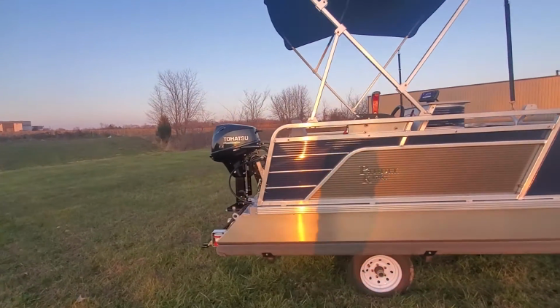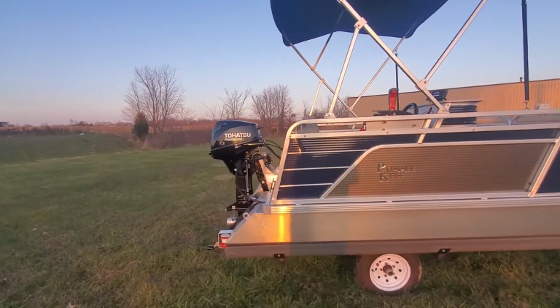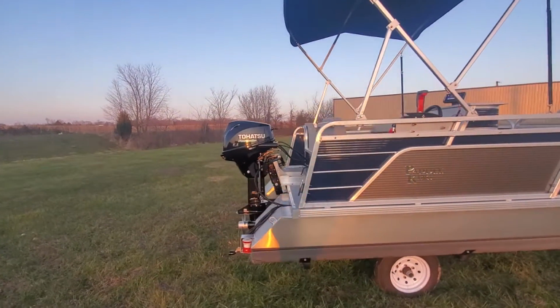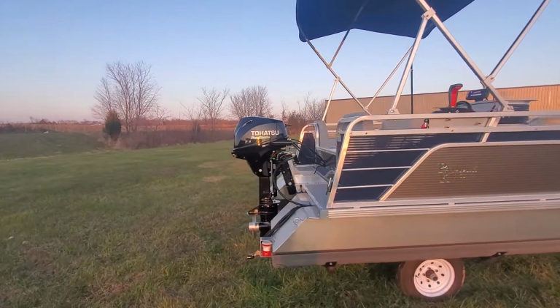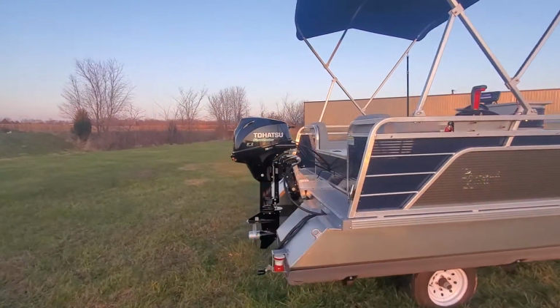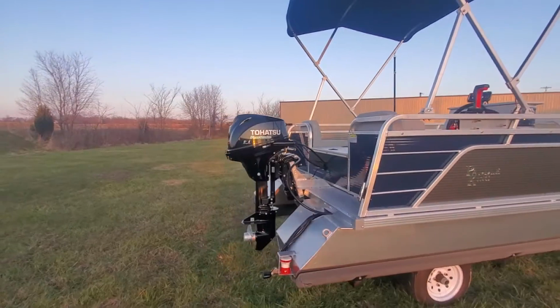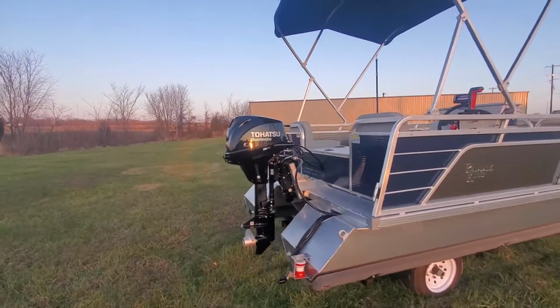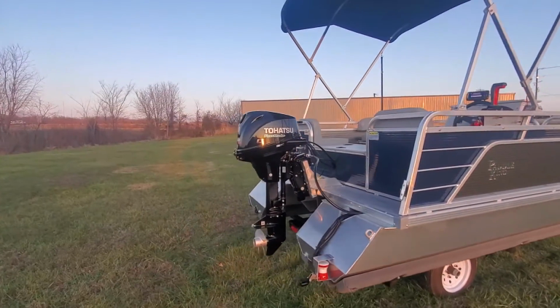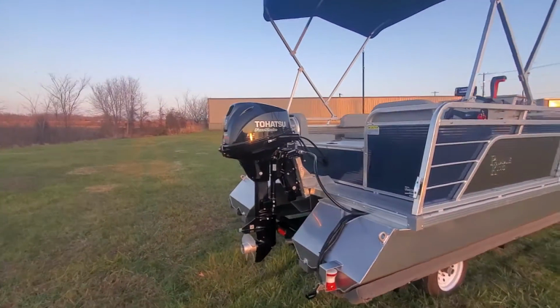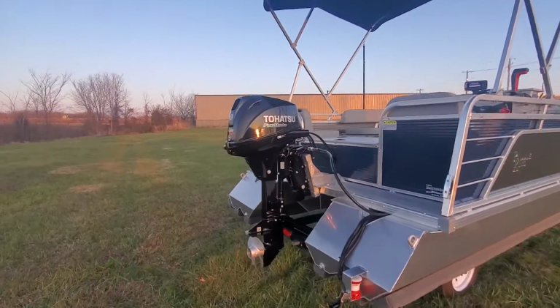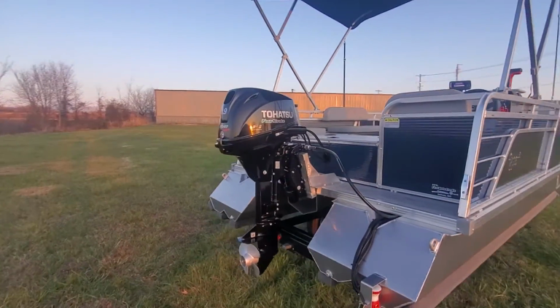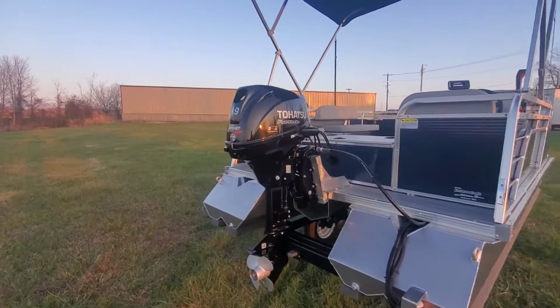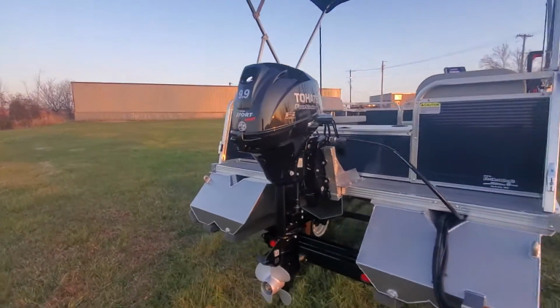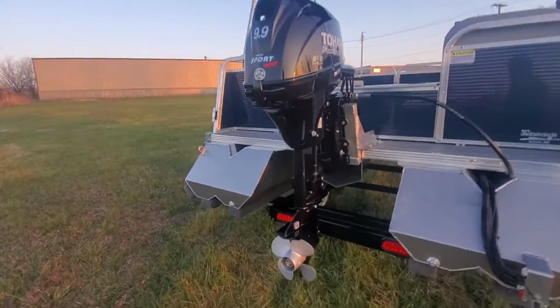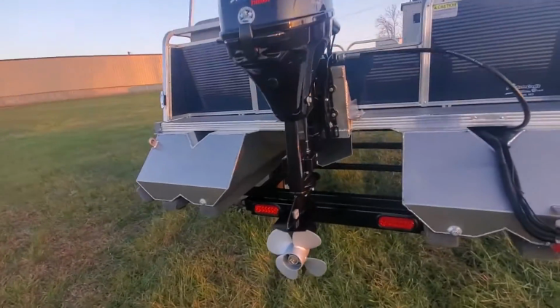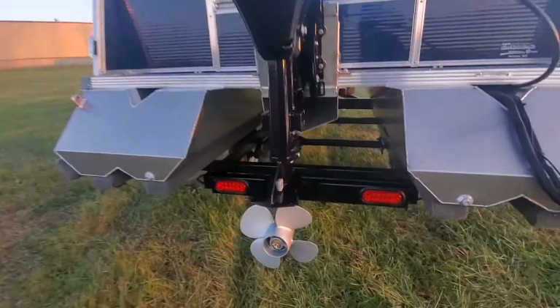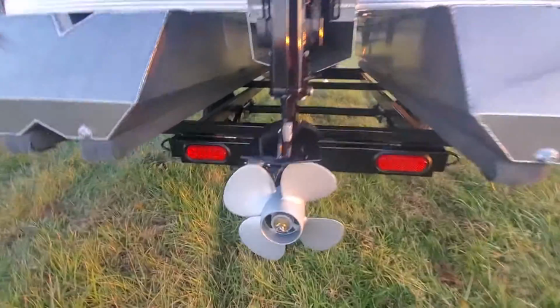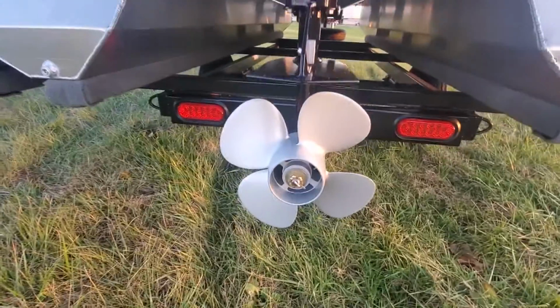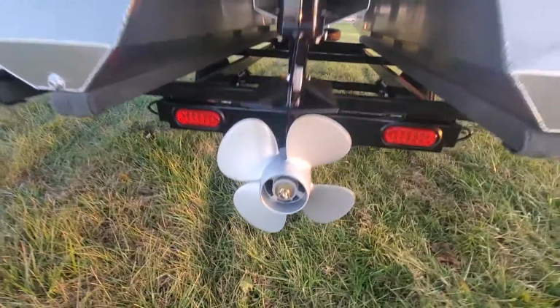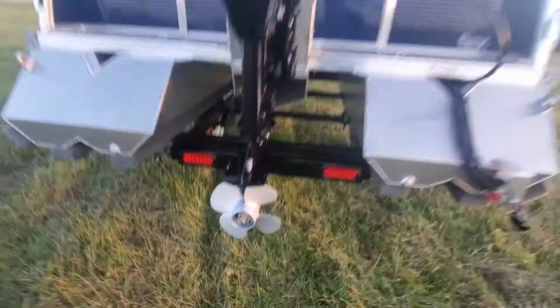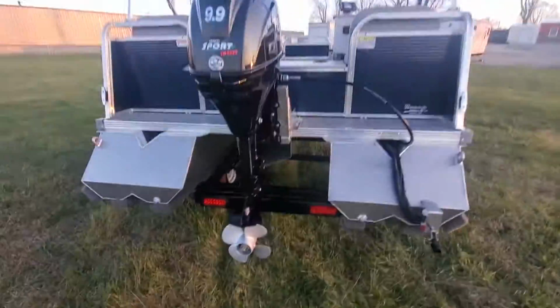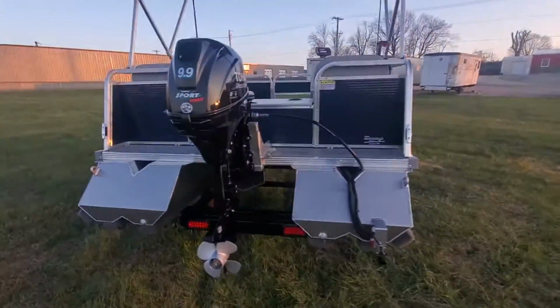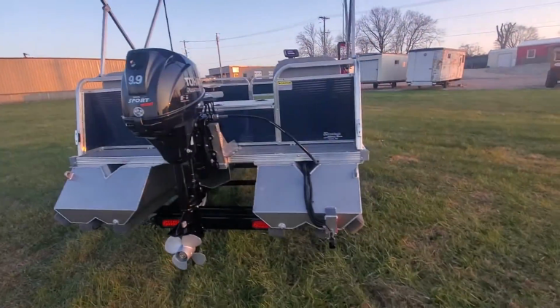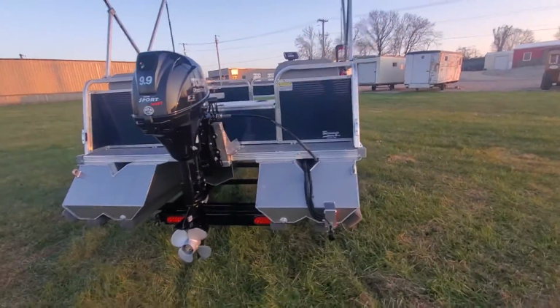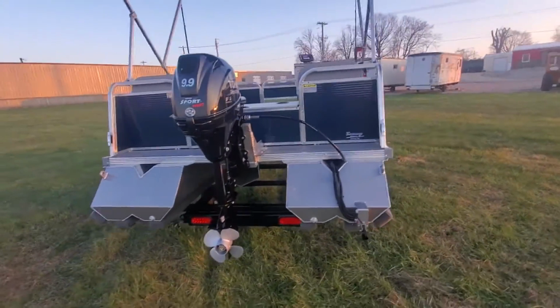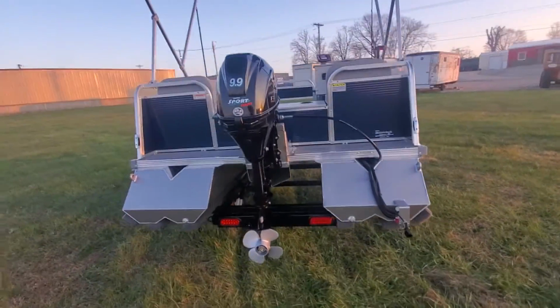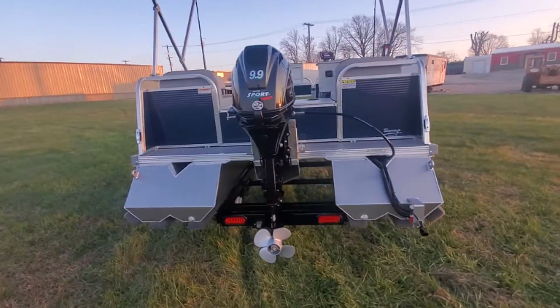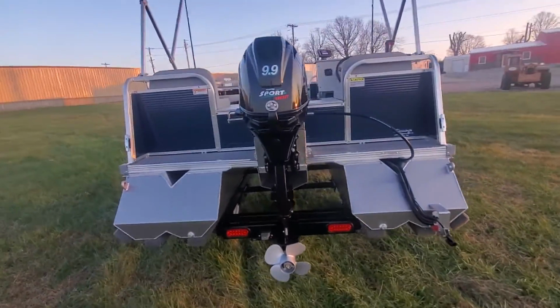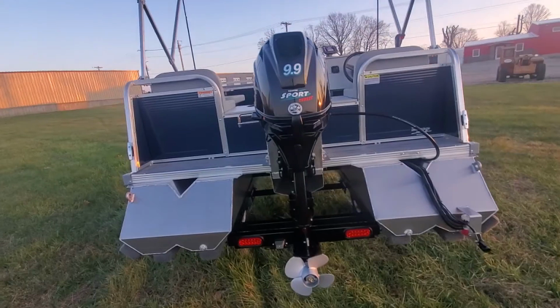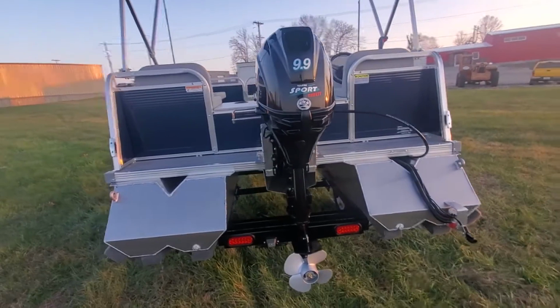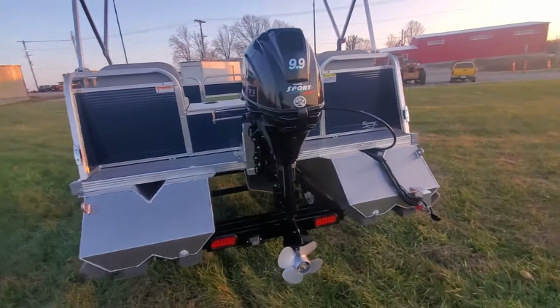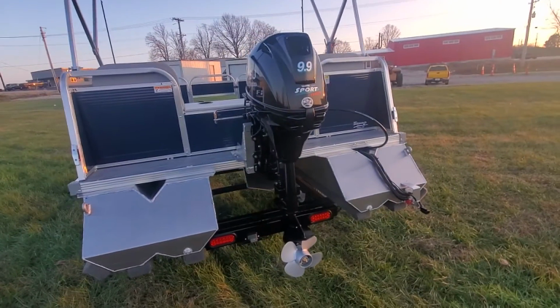We have a Tohatsu 9.9, and they call it Sport Thrust. It comes with a really large four-blade propeller. I call them torque props — other people call them power props.